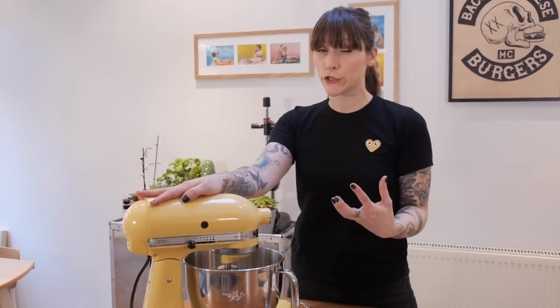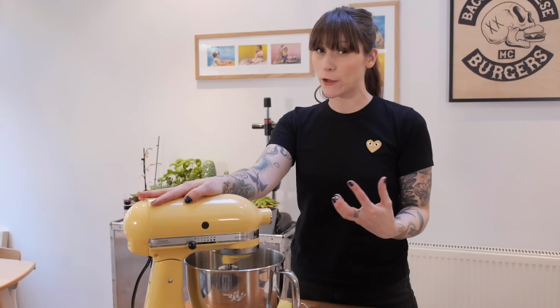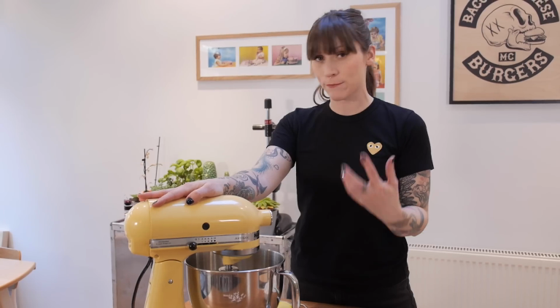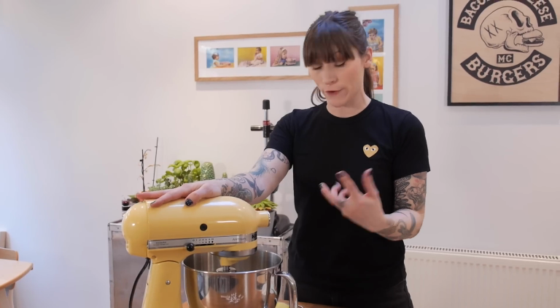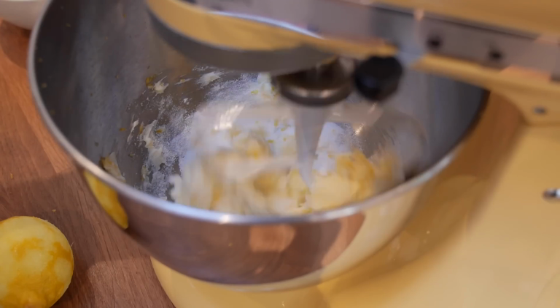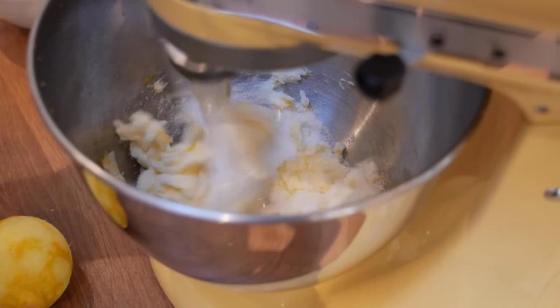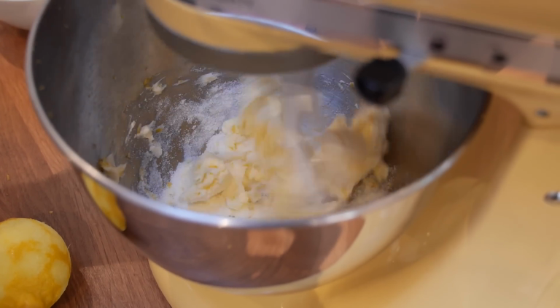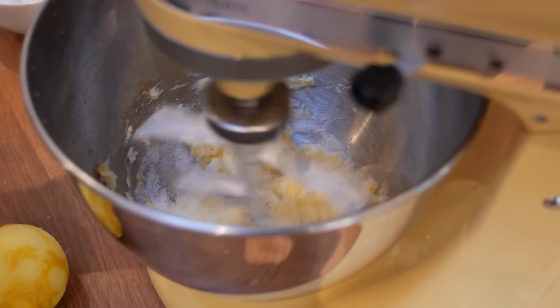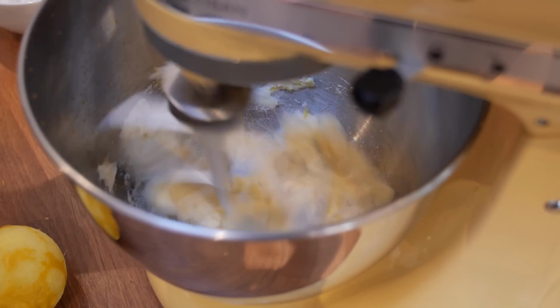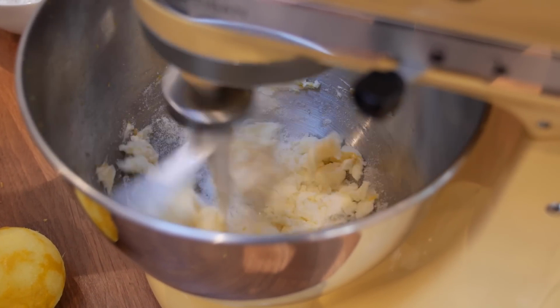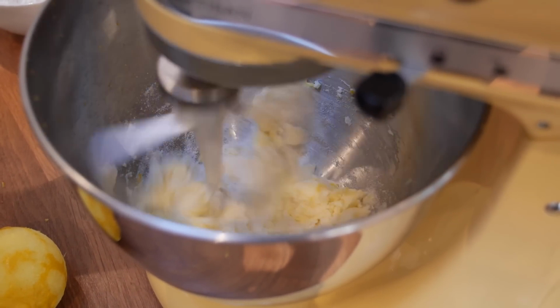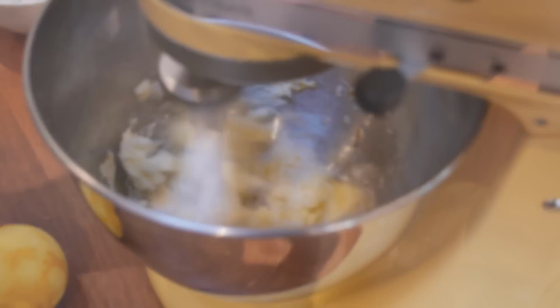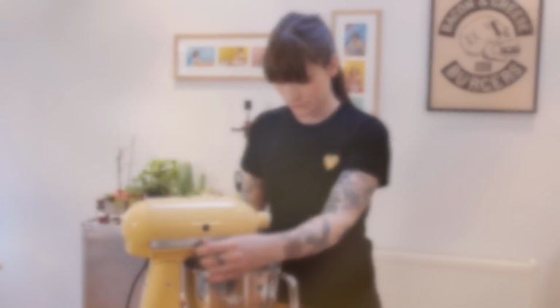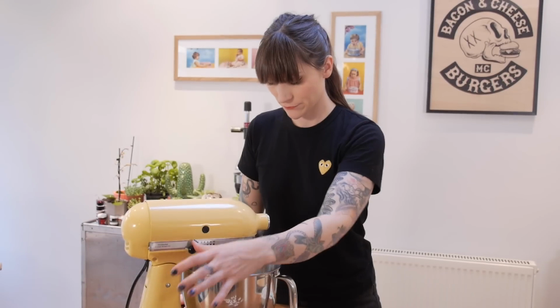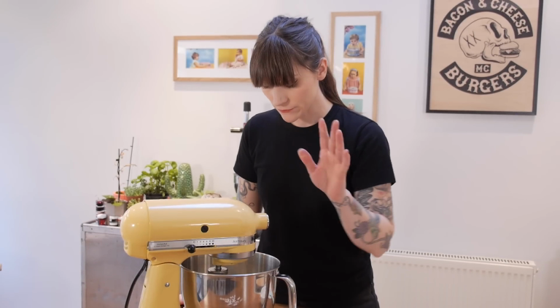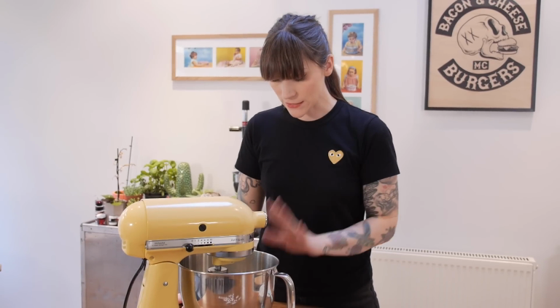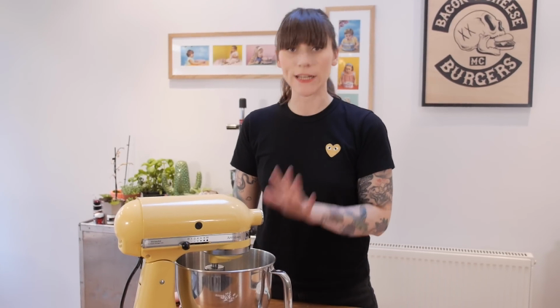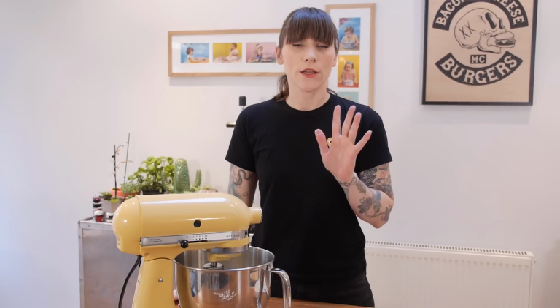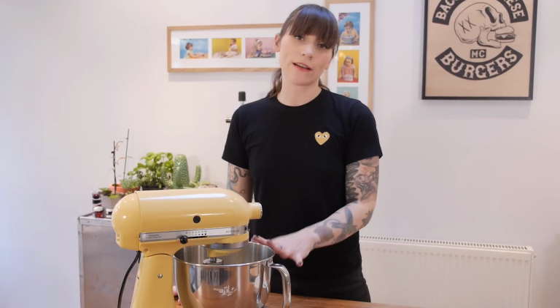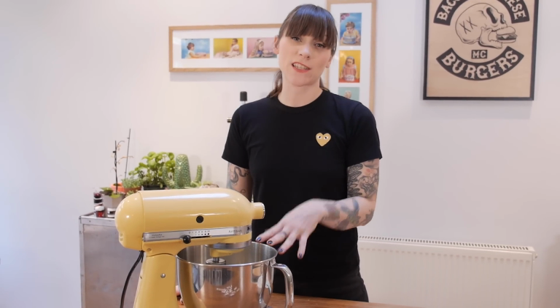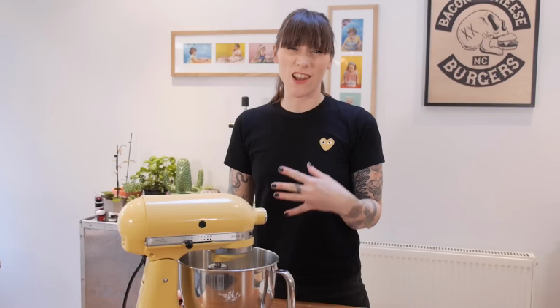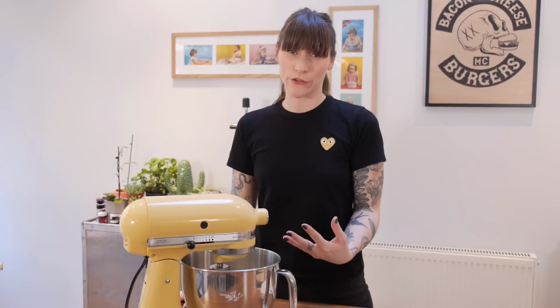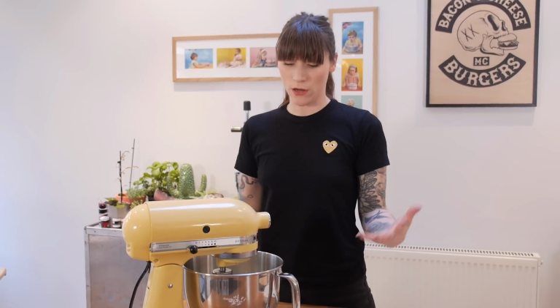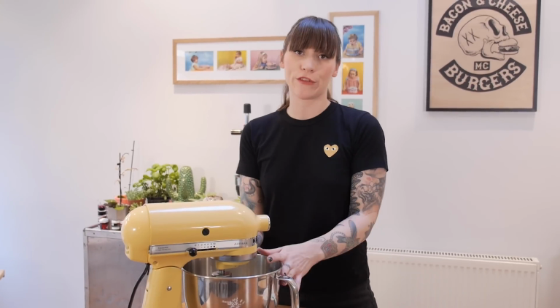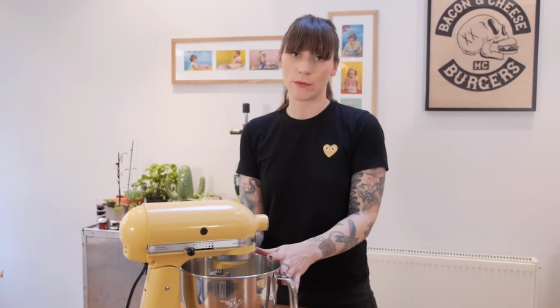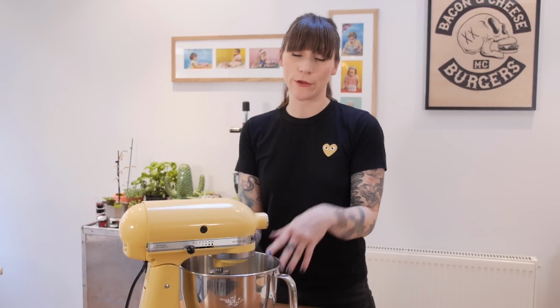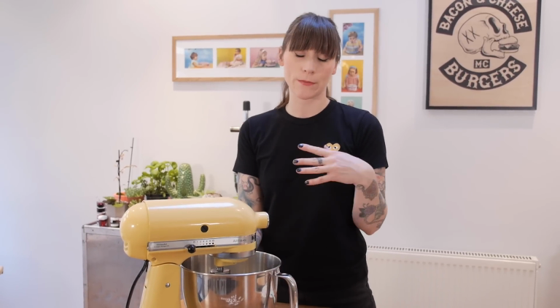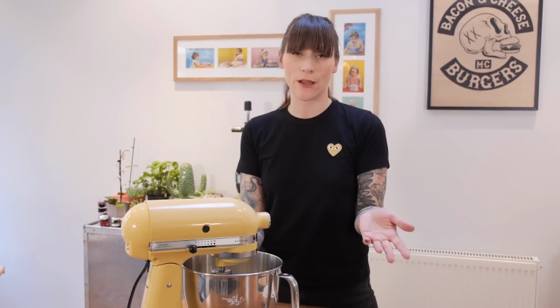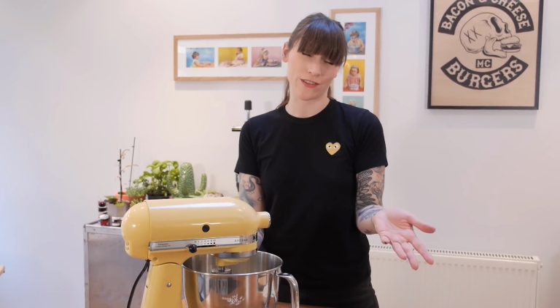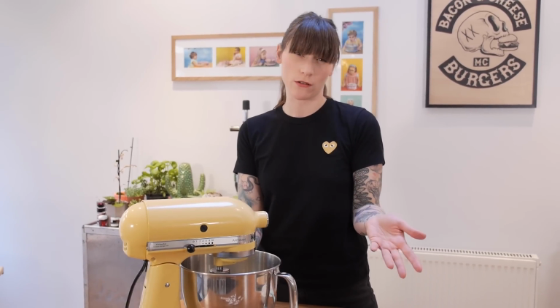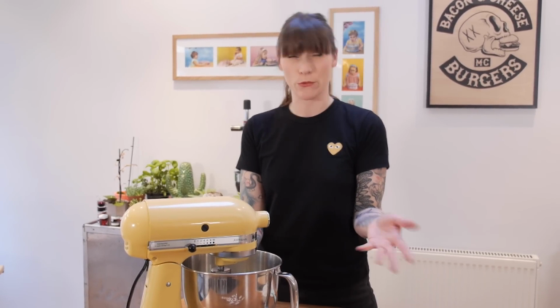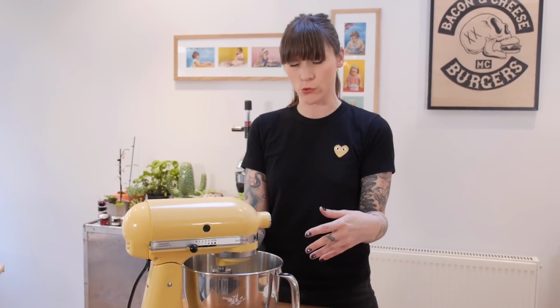That just needs to be beat together for about a minute — not to cream it or make it pale and fluffy, just to bring it together and combine. My recipe actually makes loads of cookies, so I've halved this recipe for you, and depending on how many crushes you've got you might not want to make them all.